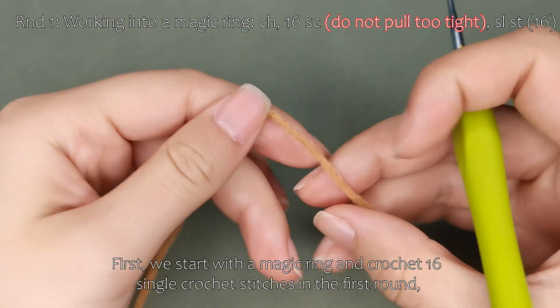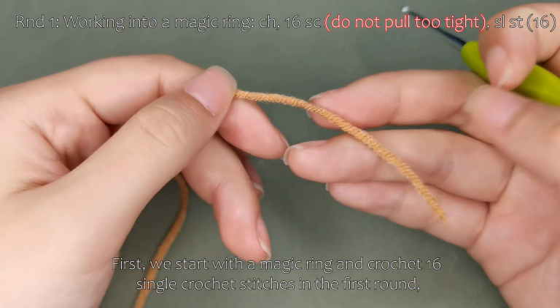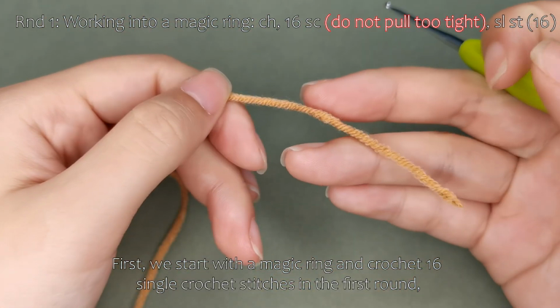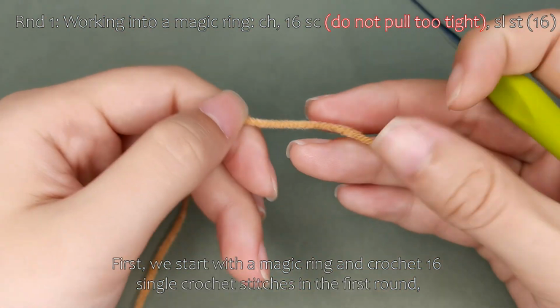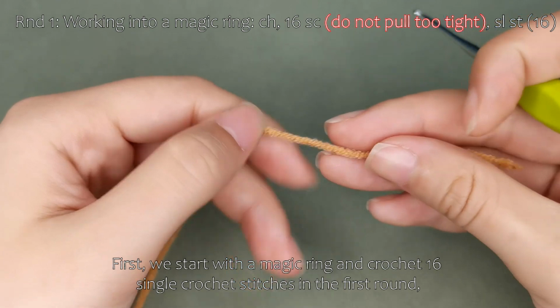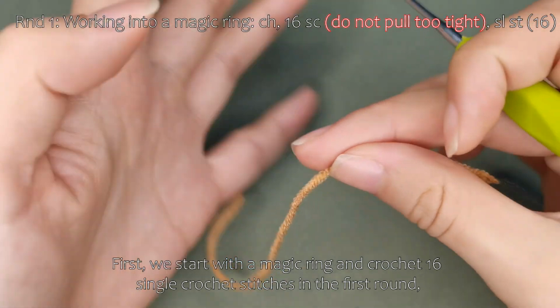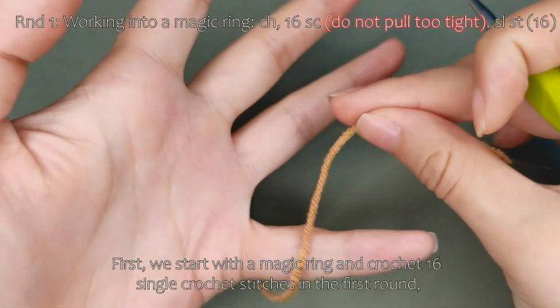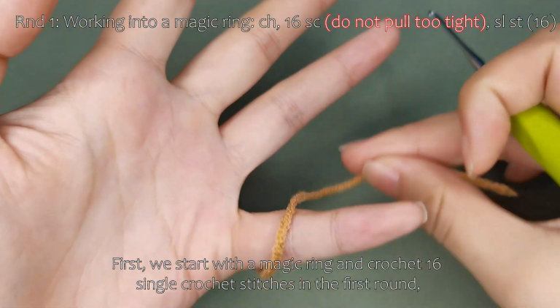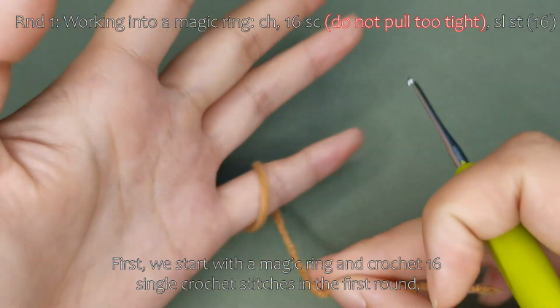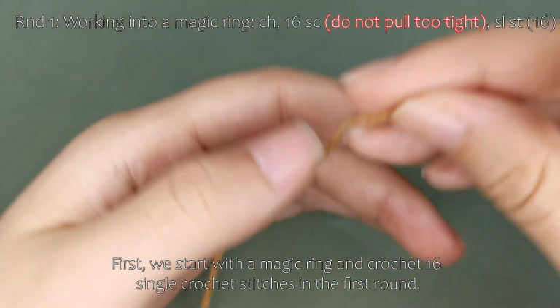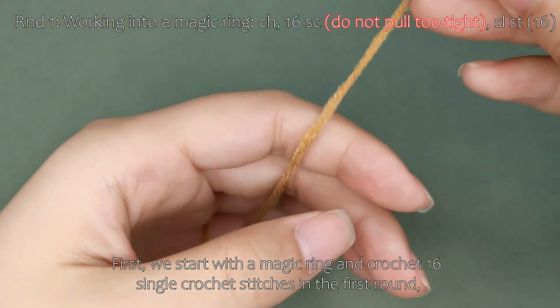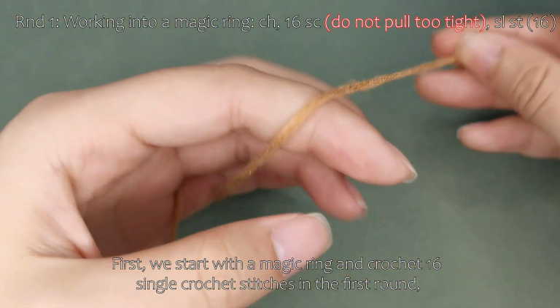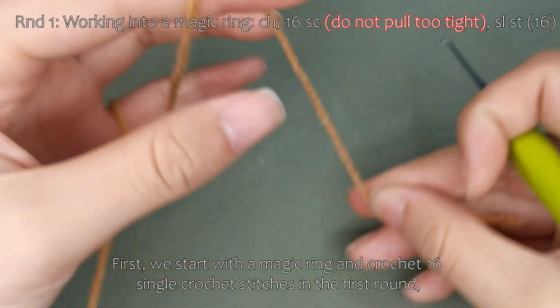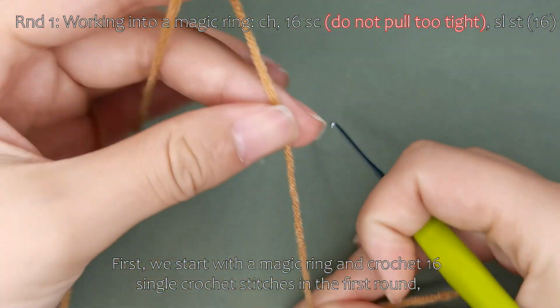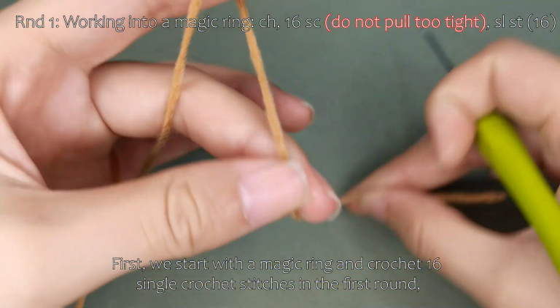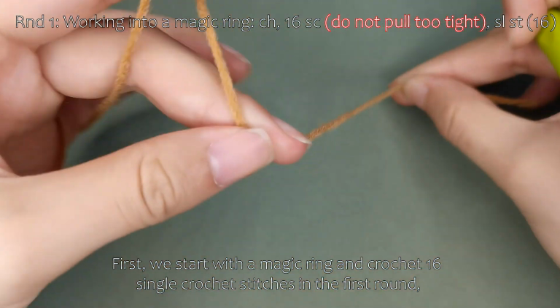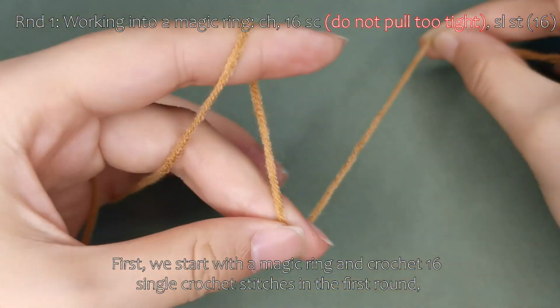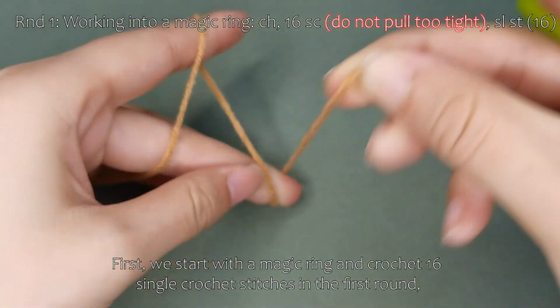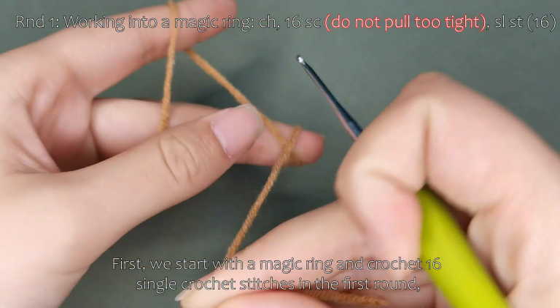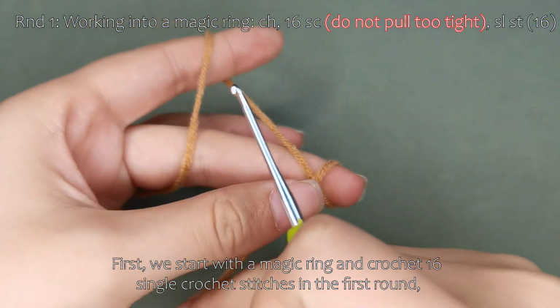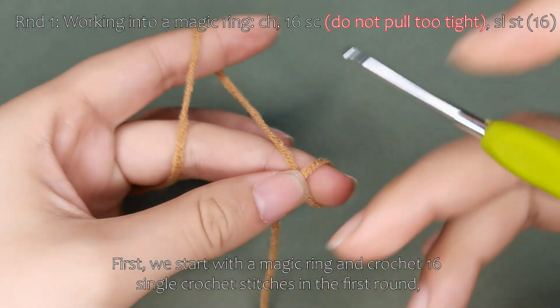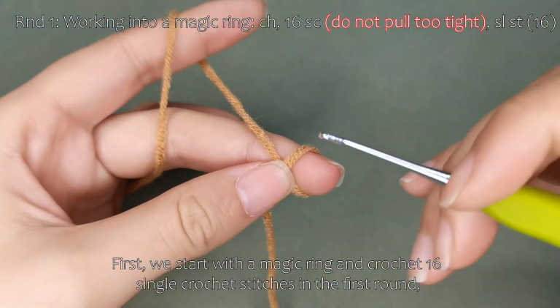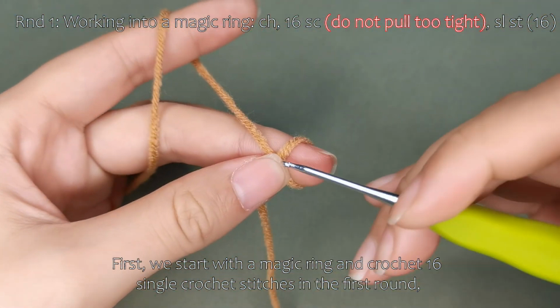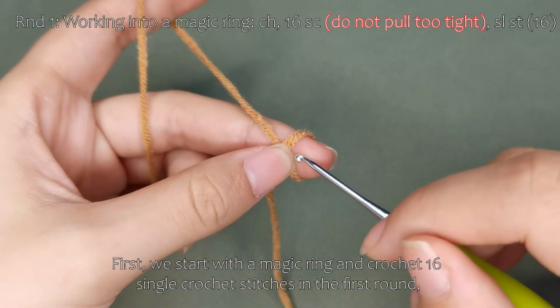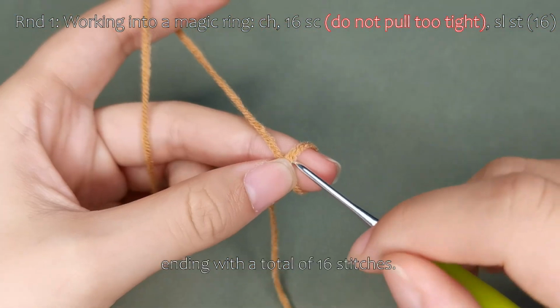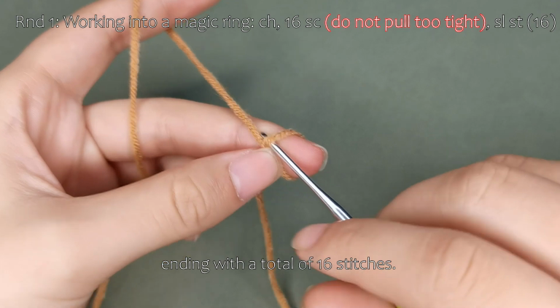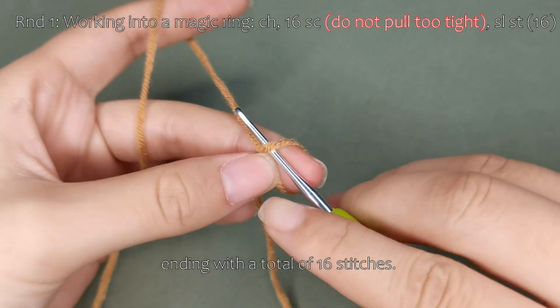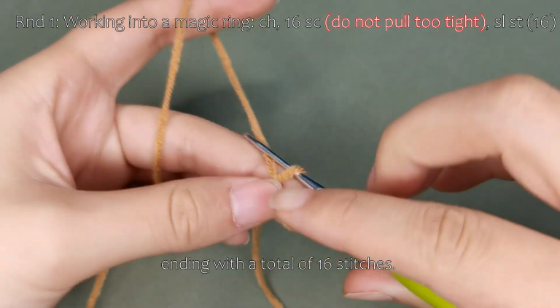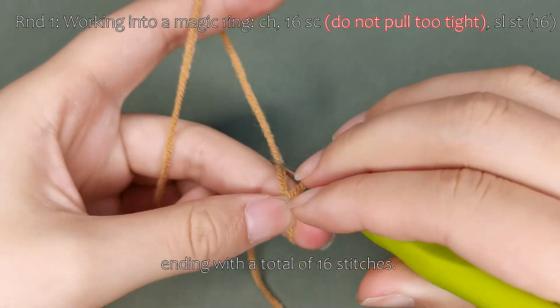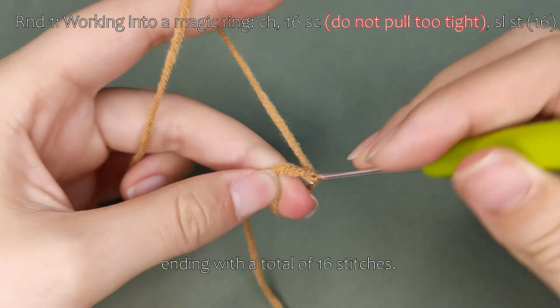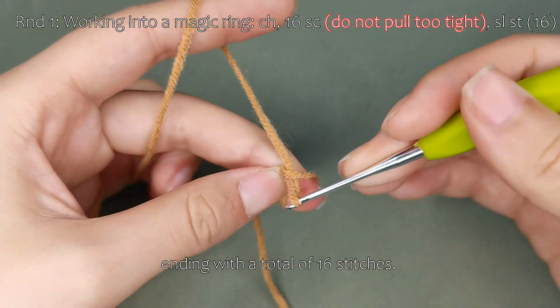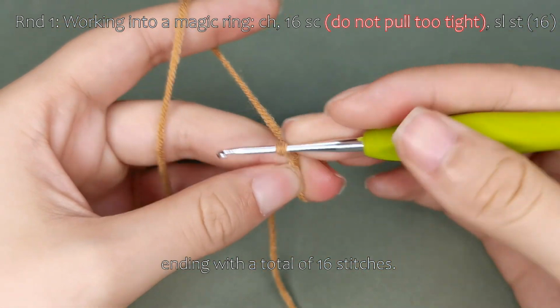First, we start with a magic ring and crochet 16 single crochet stitches in the first round, ending with a total of 16 stitches.